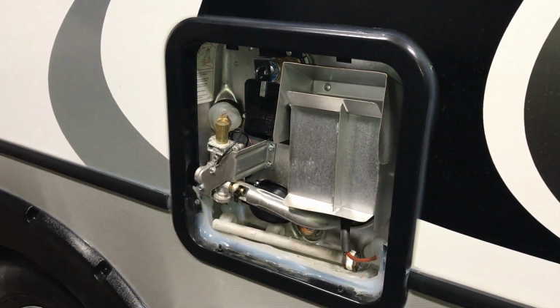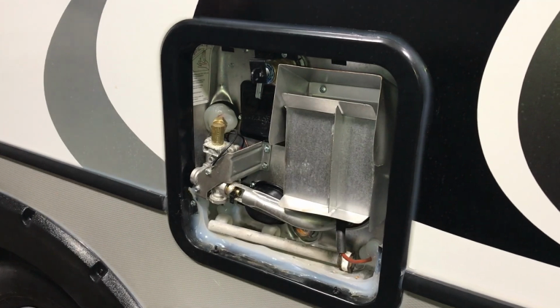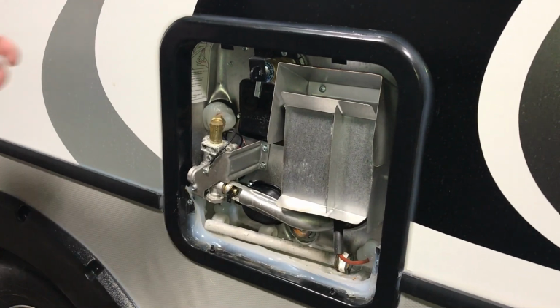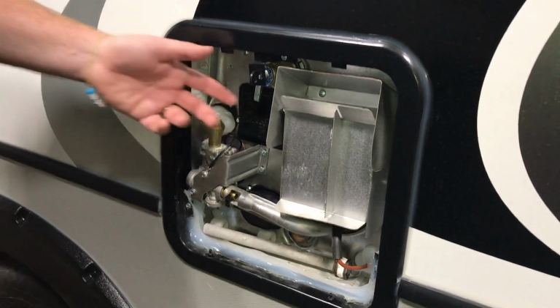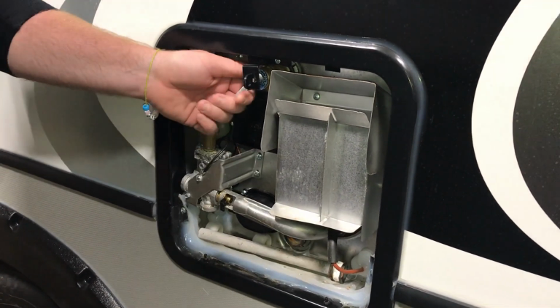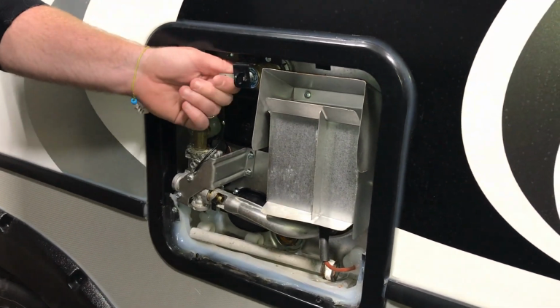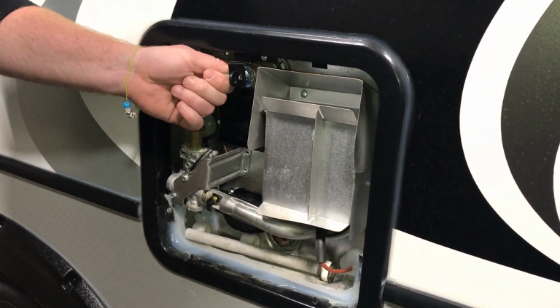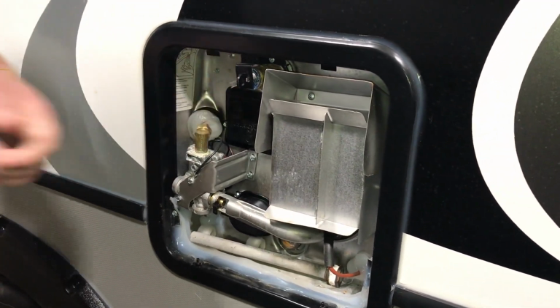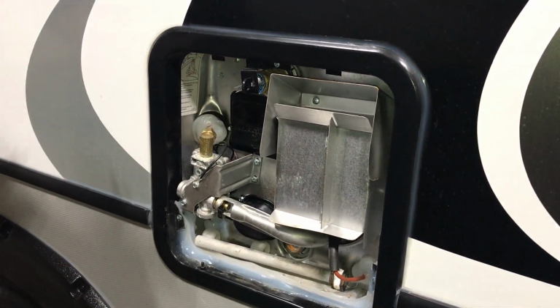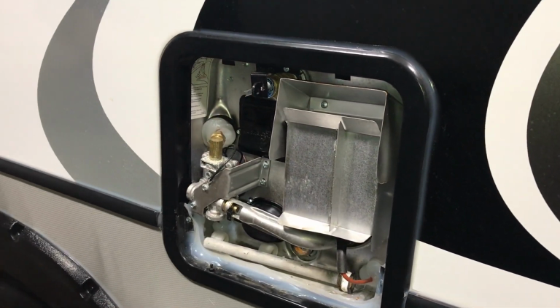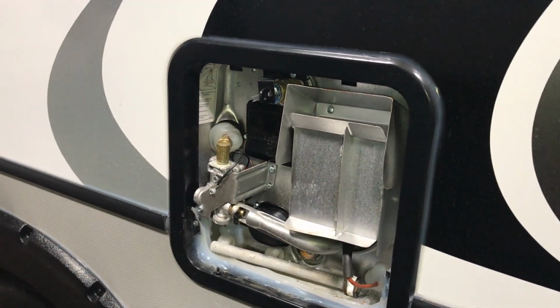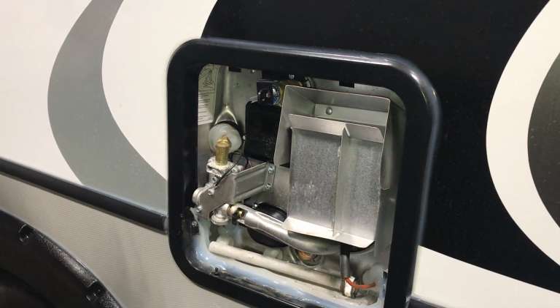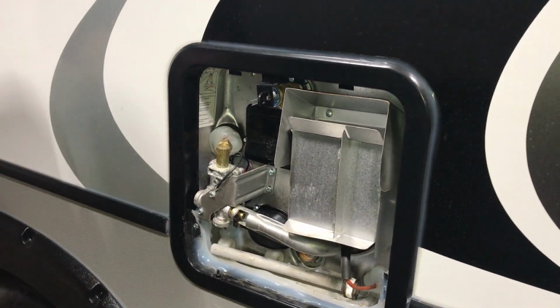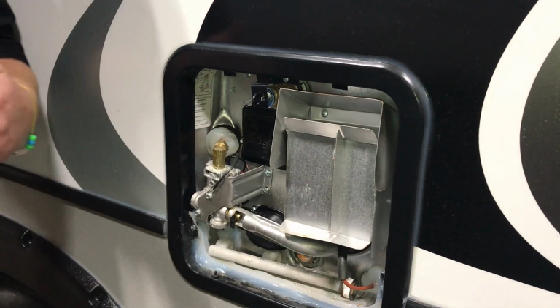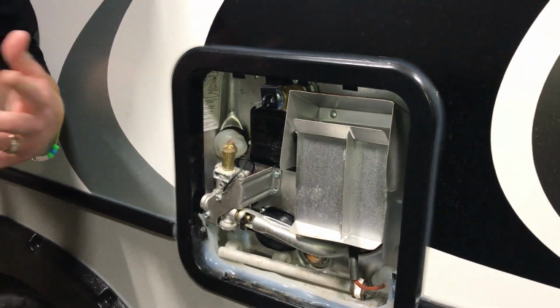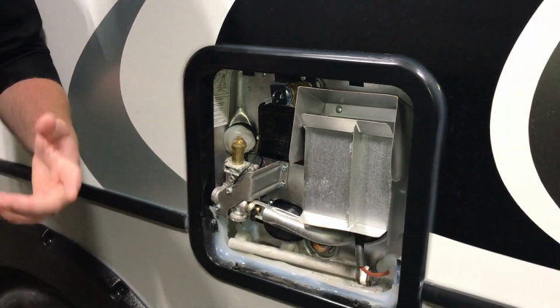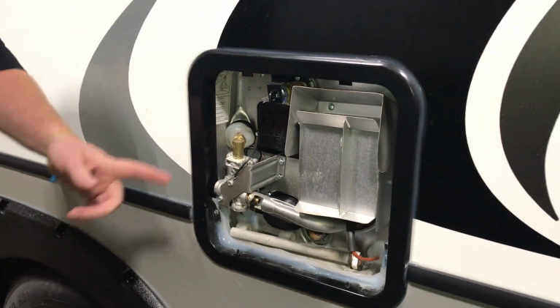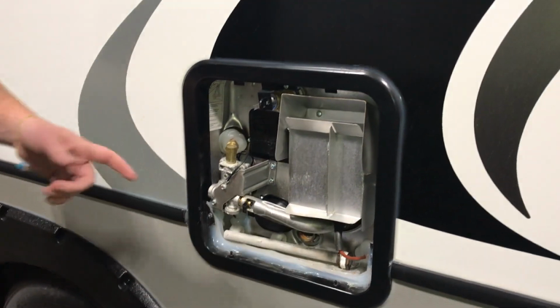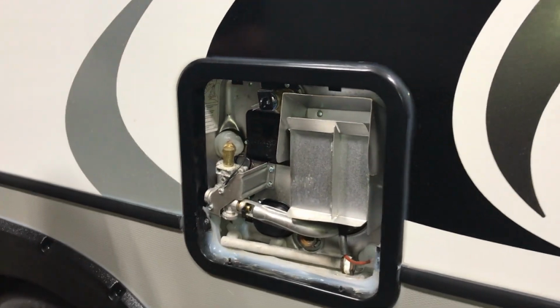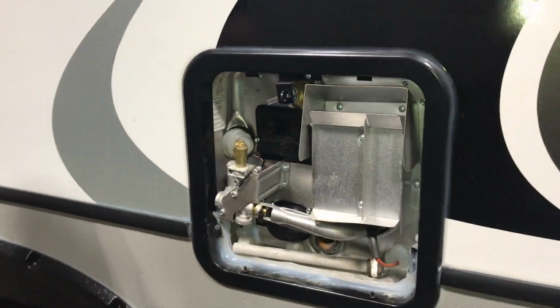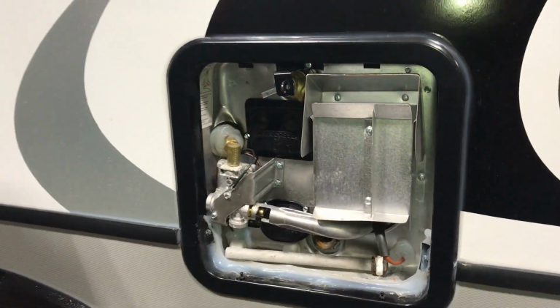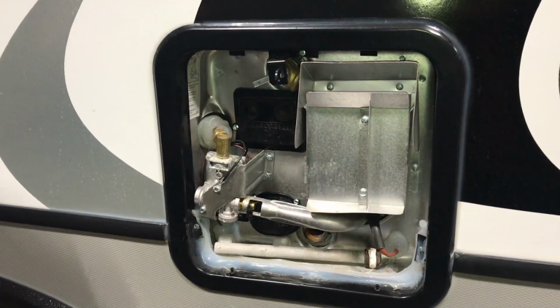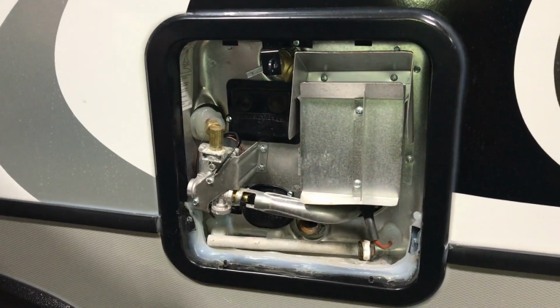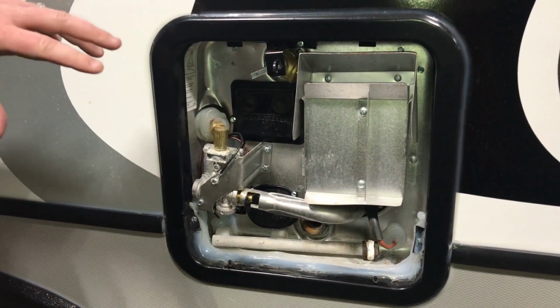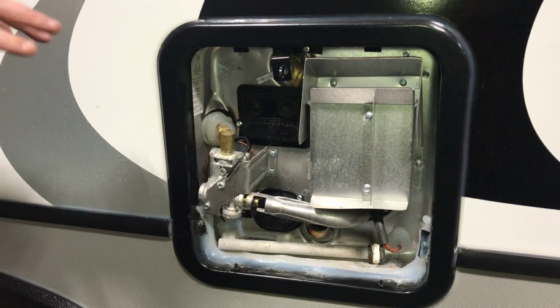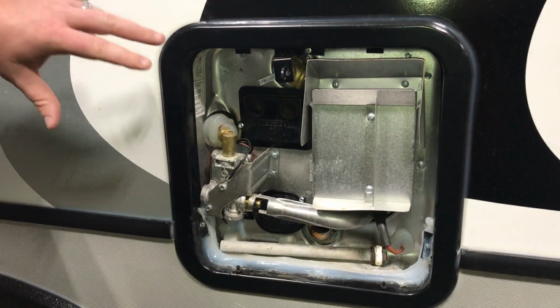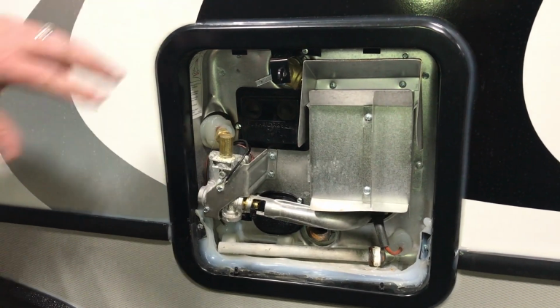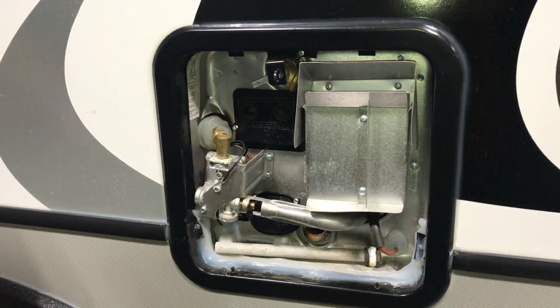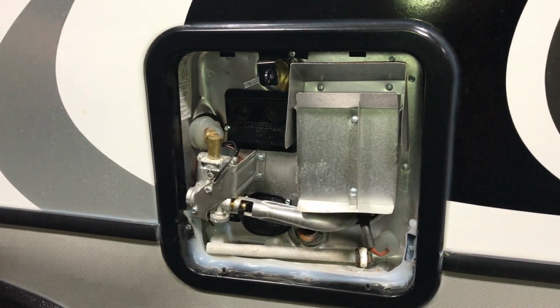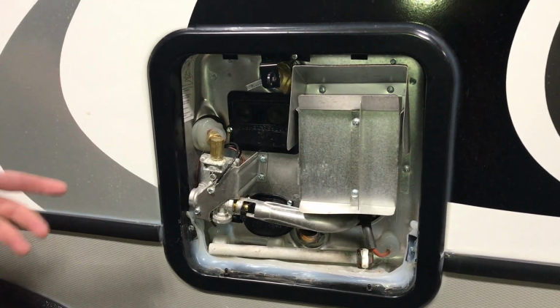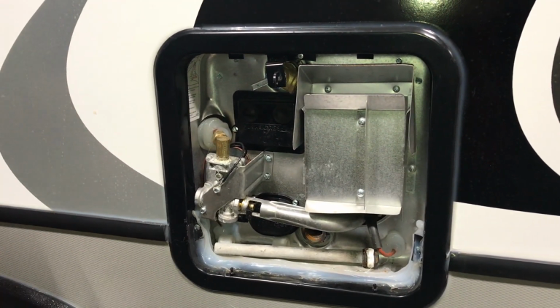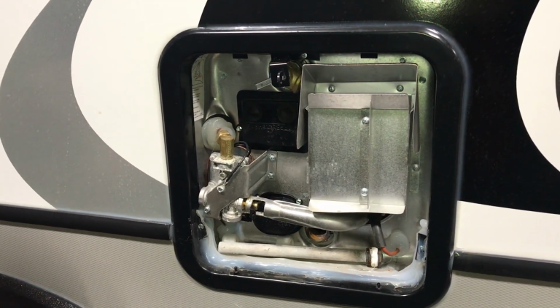They call this little petcock up here — you are gonna want it full before you turn it on electric, because these do have electric heating elements in them. And if you don't have water in your water heater, it can burn up your heating element as well.